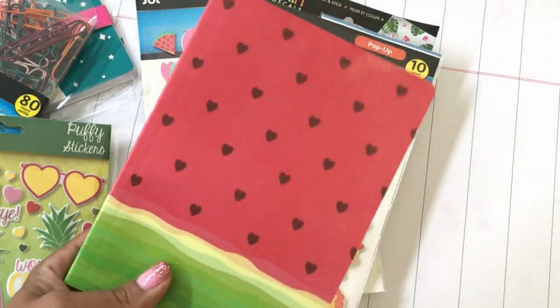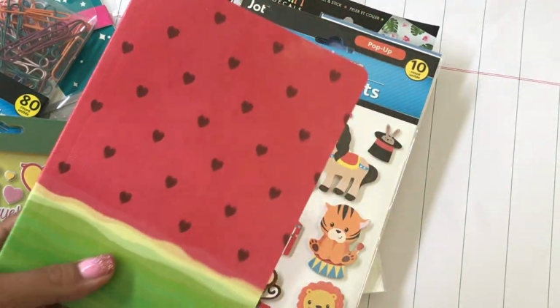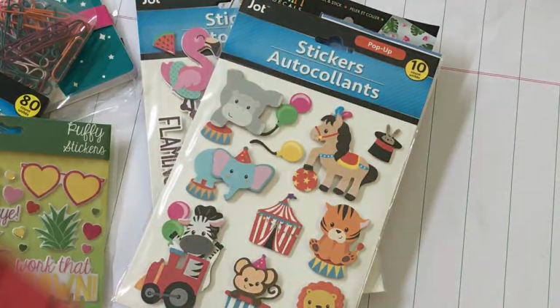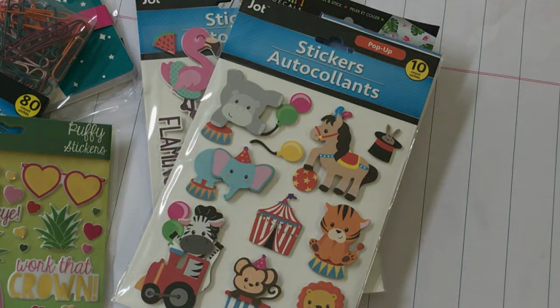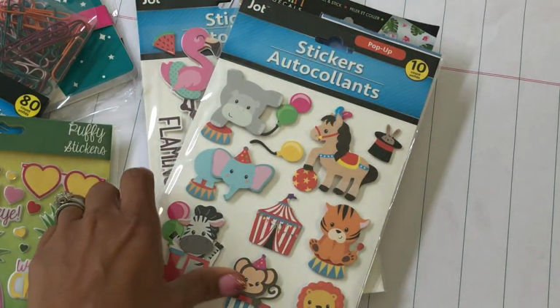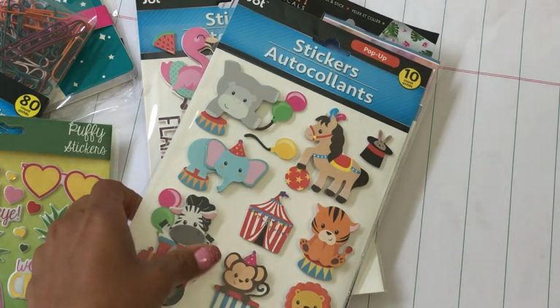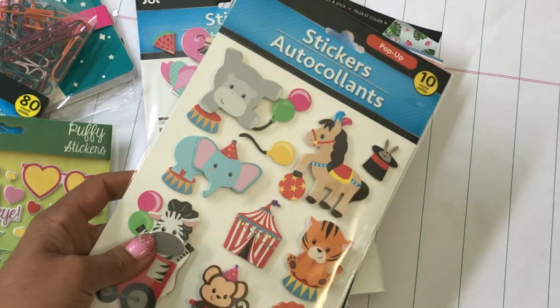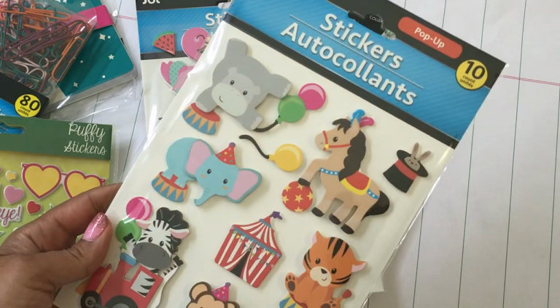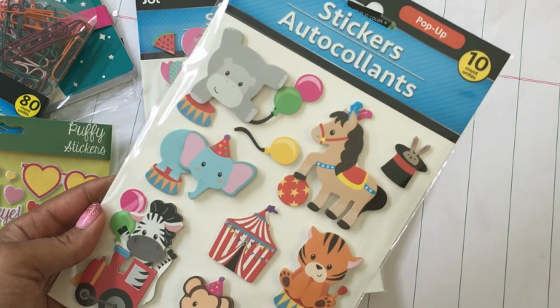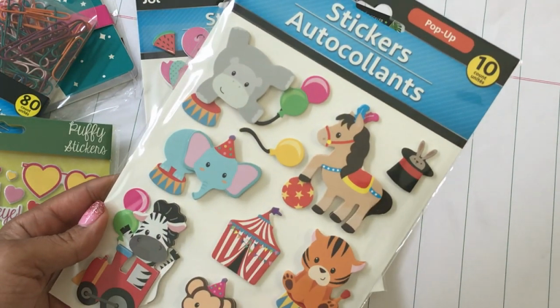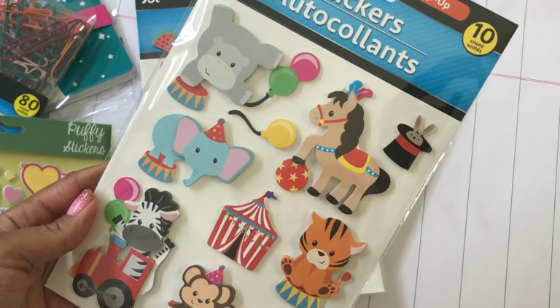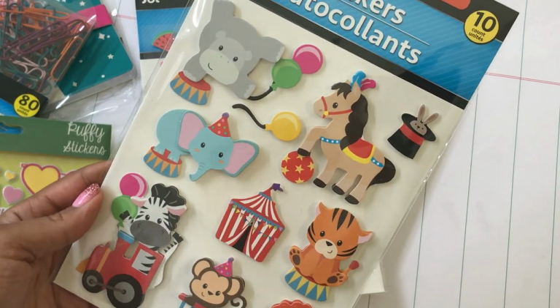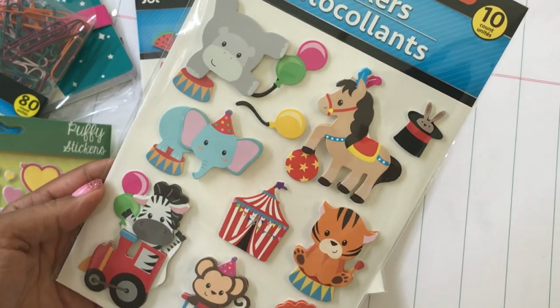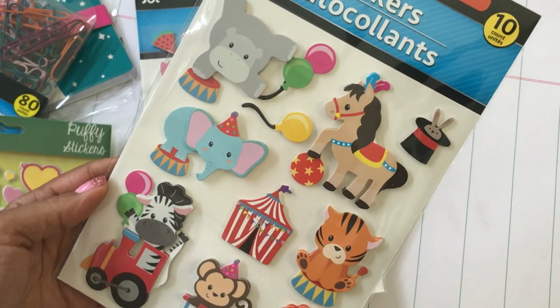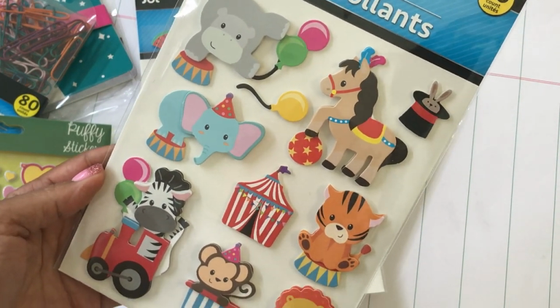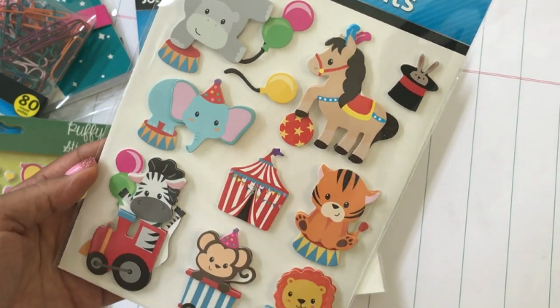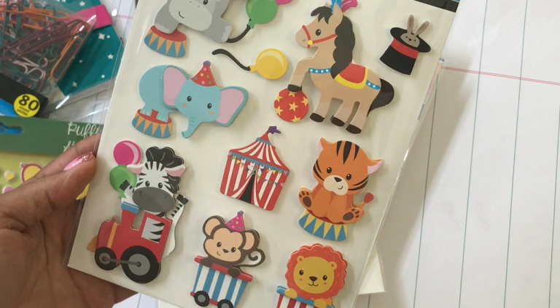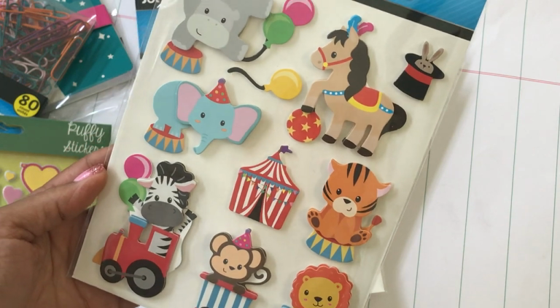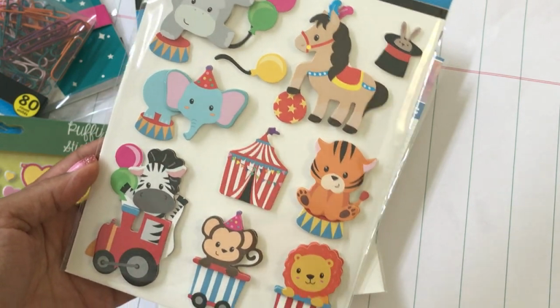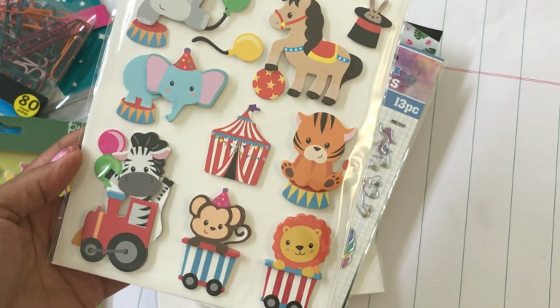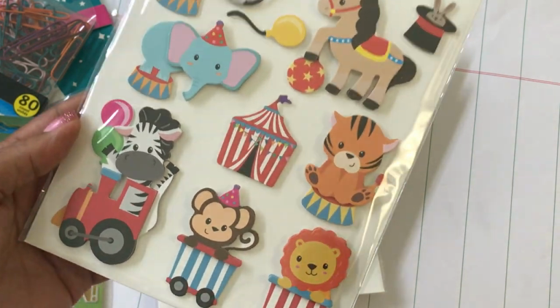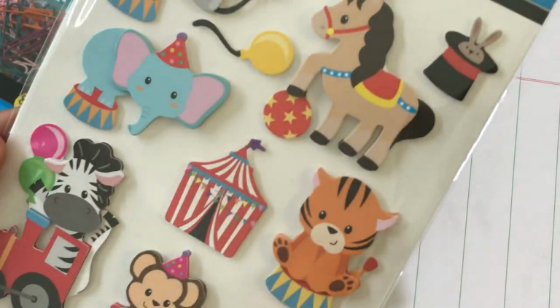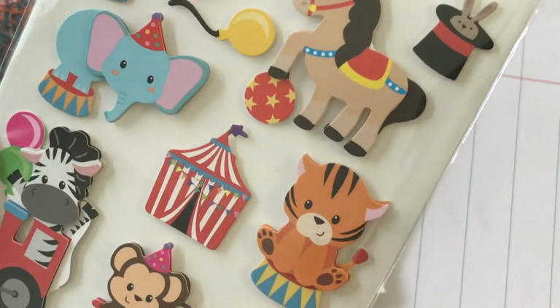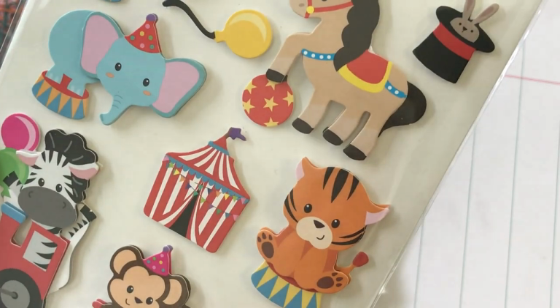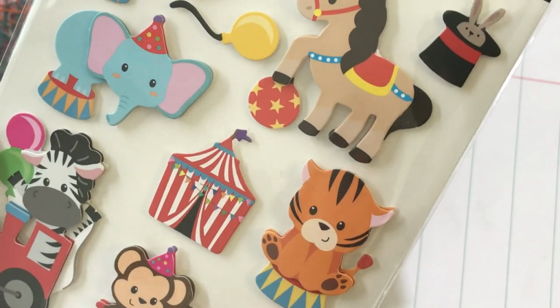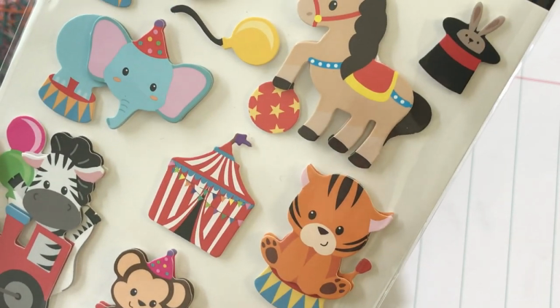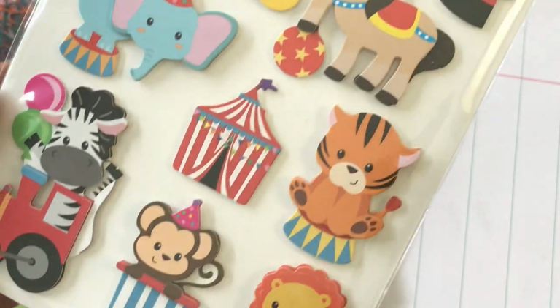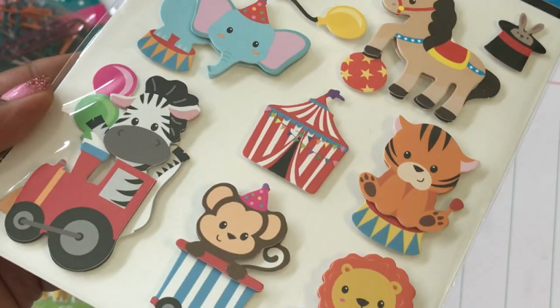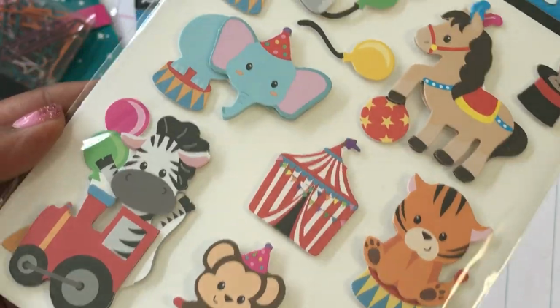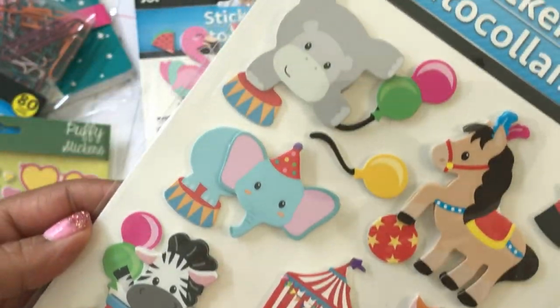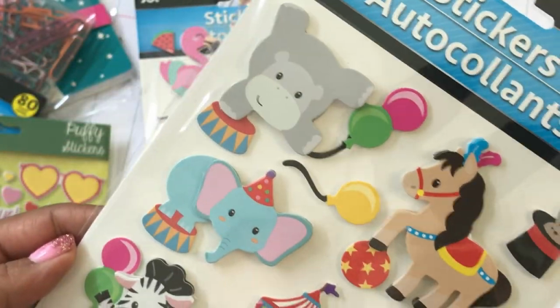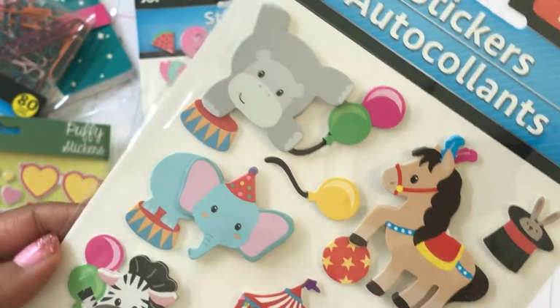Then I found these really cute stickers with a circus theme — I just thought these were adorable as well. They are dimensional stickers, so I picked up one of those.